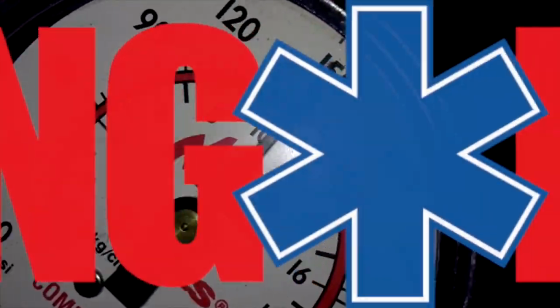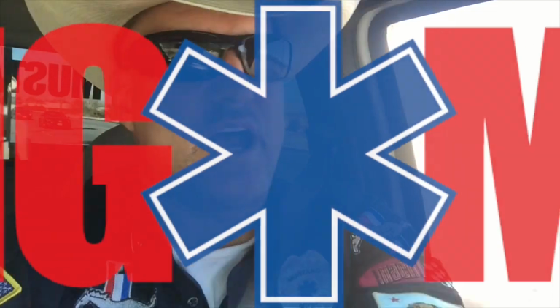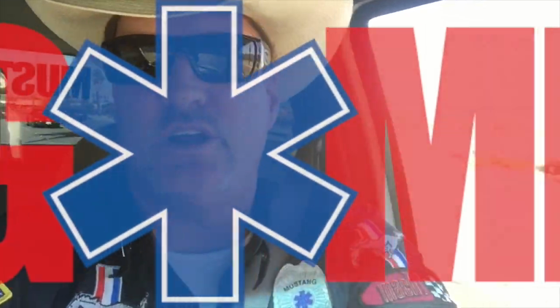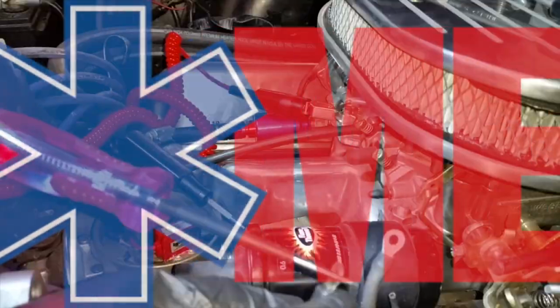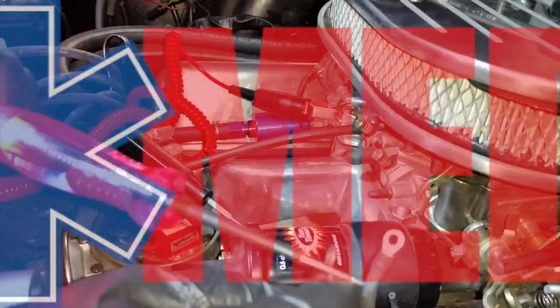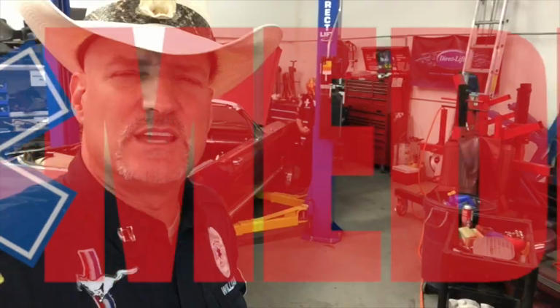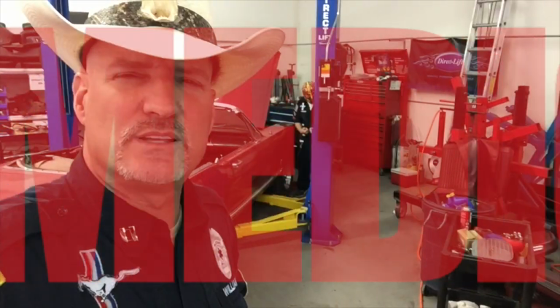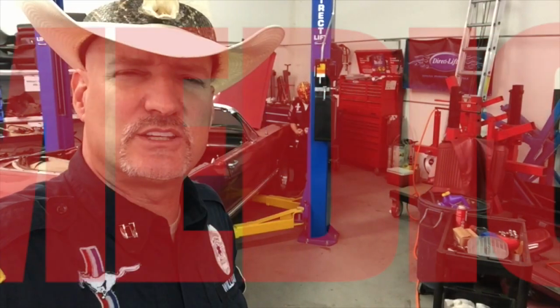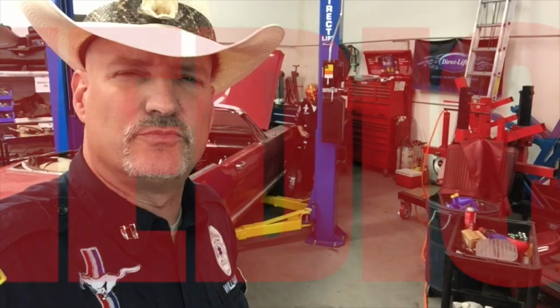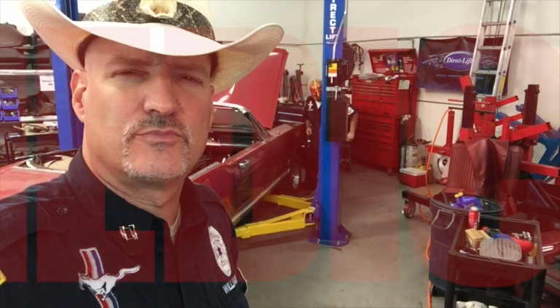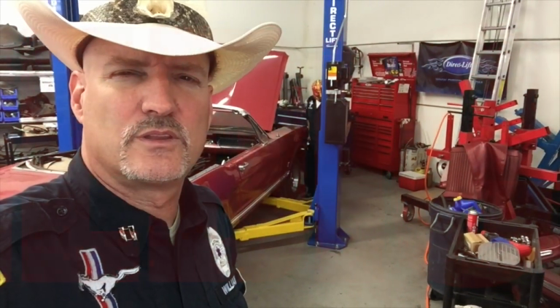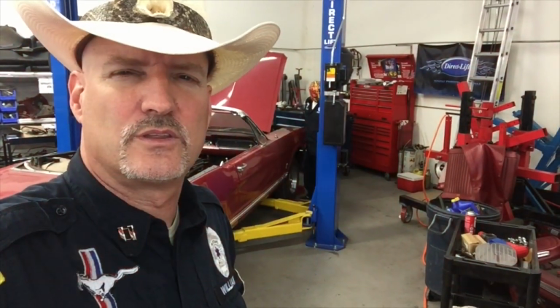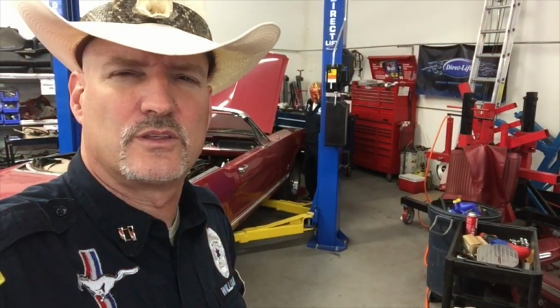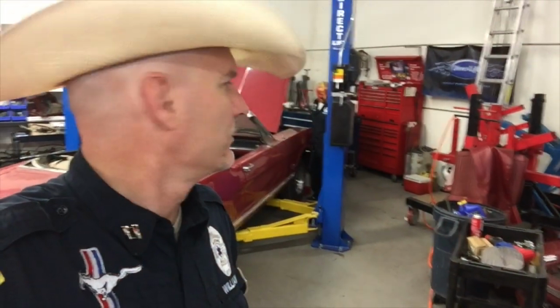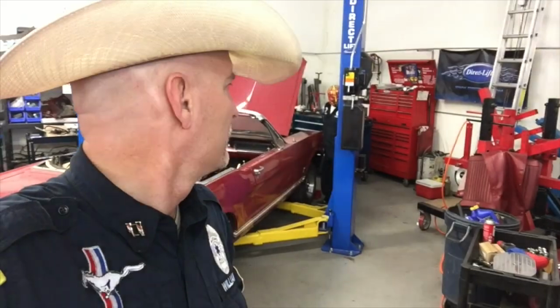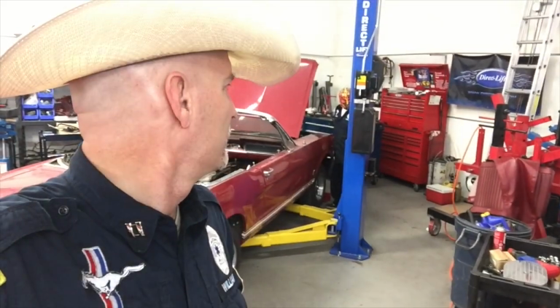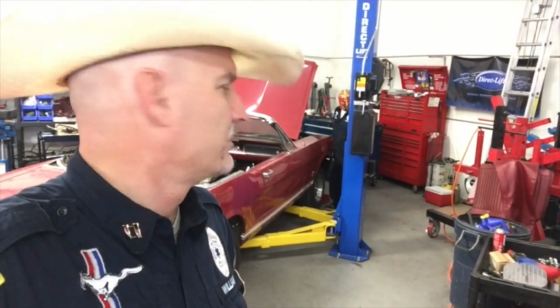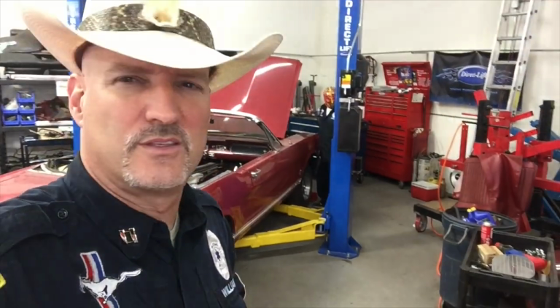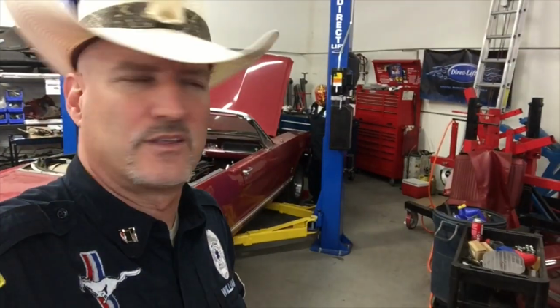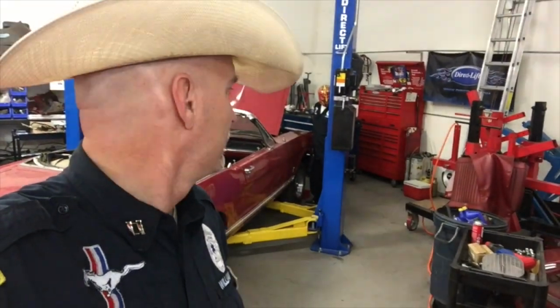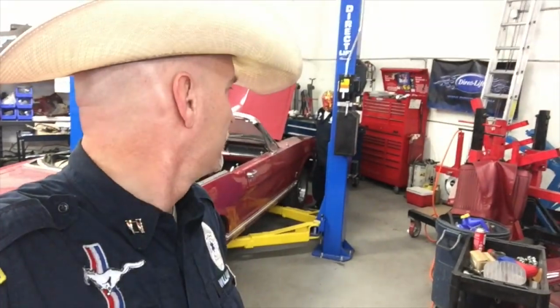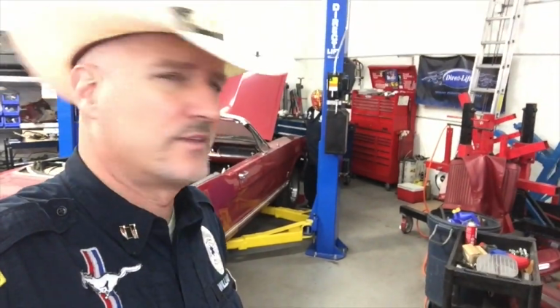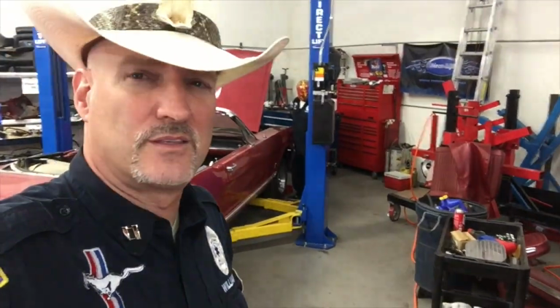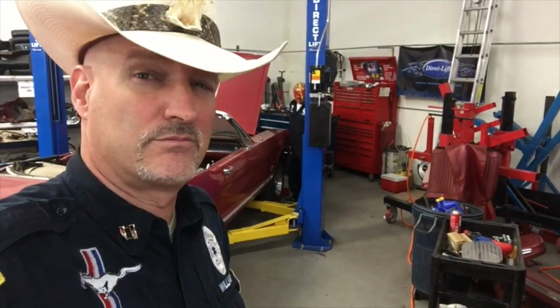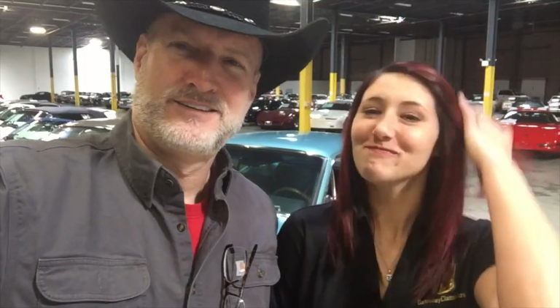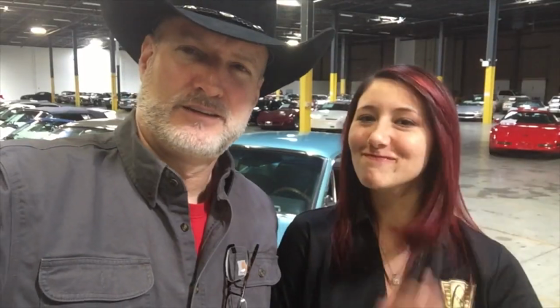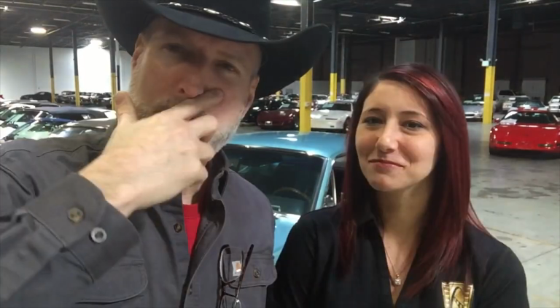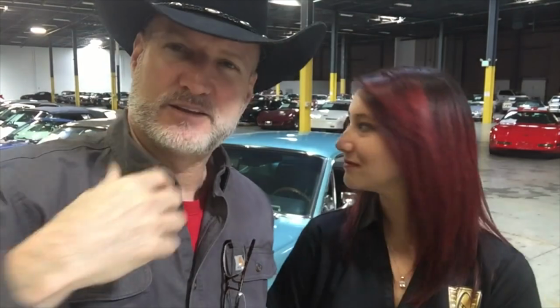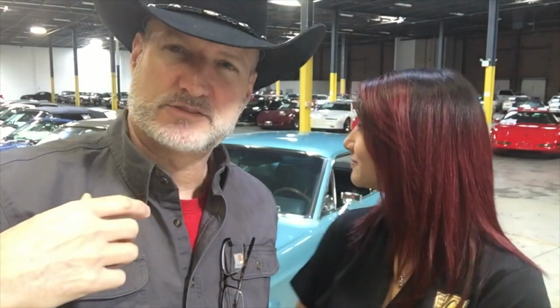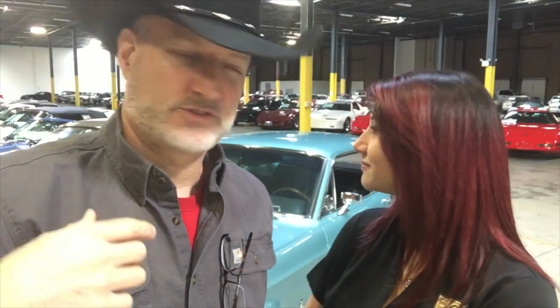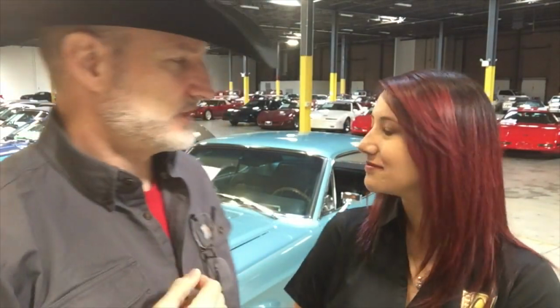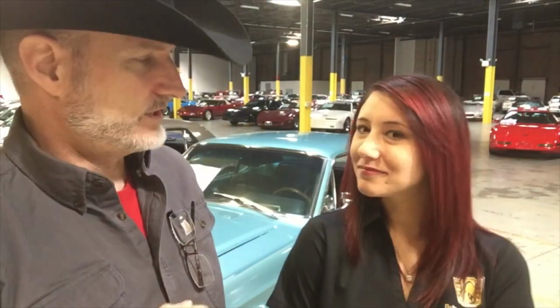All right guys, this is the Mustang Coupe. So the first lesson in video...